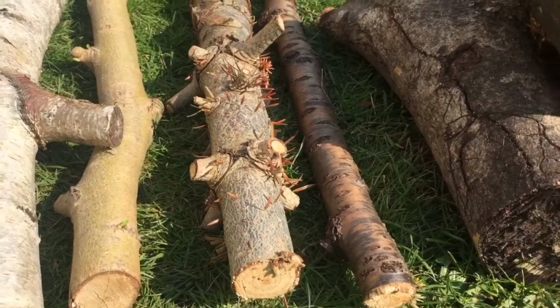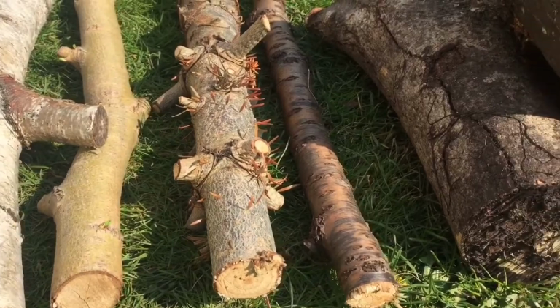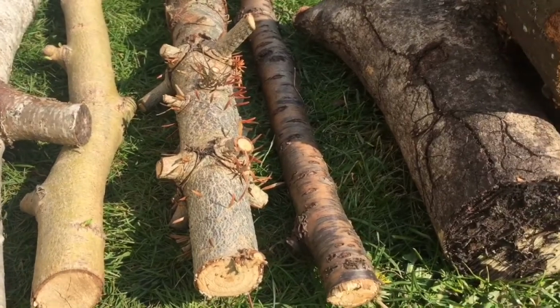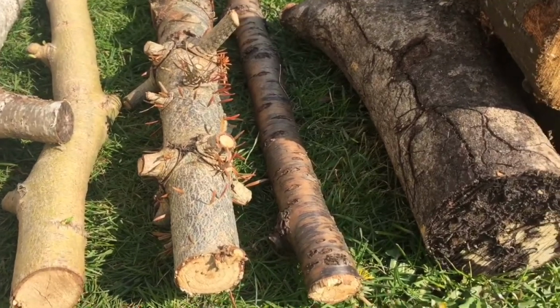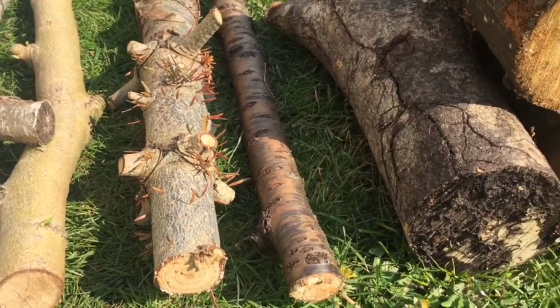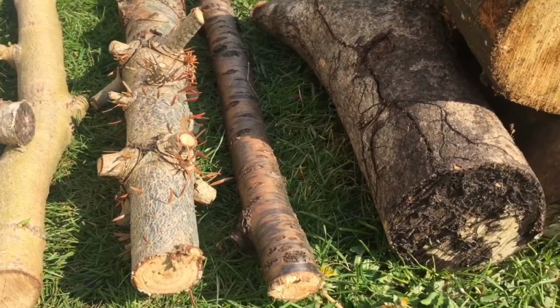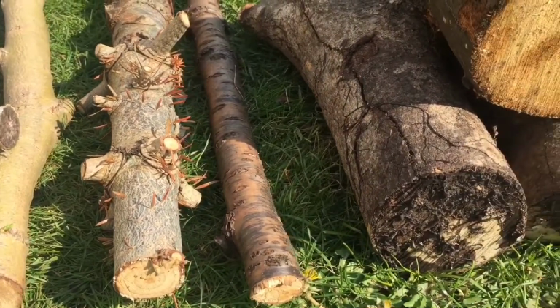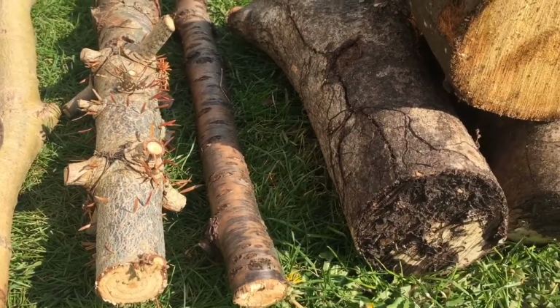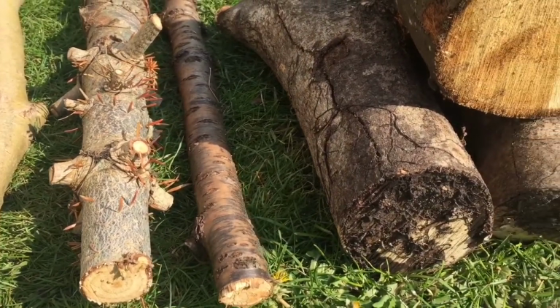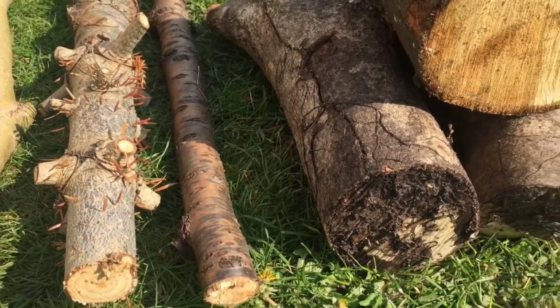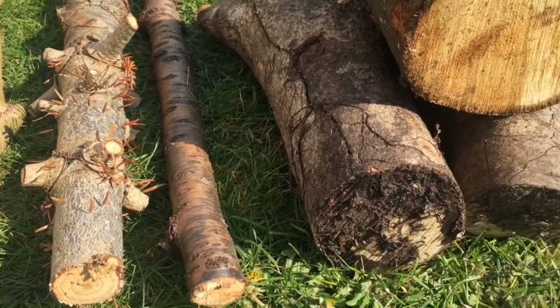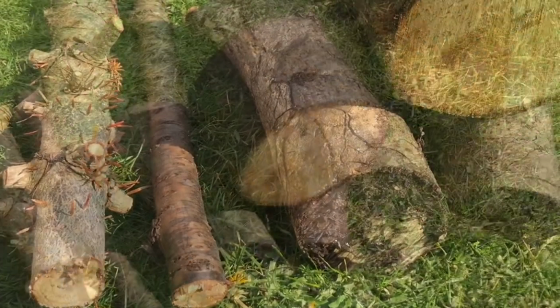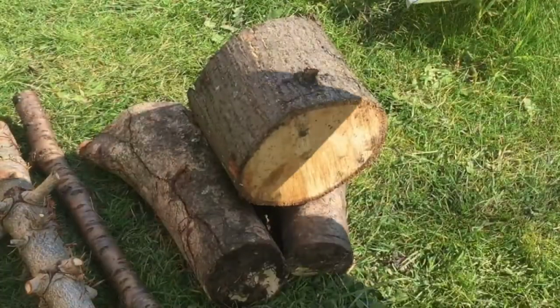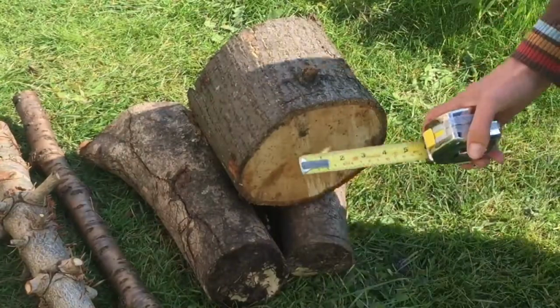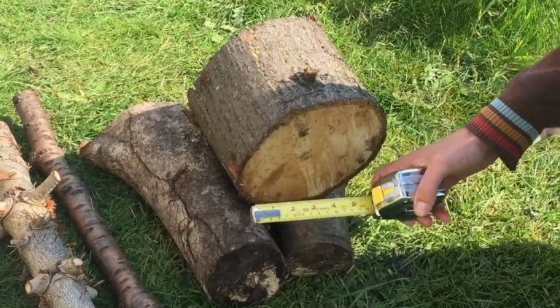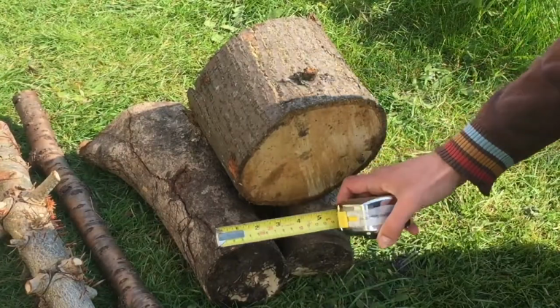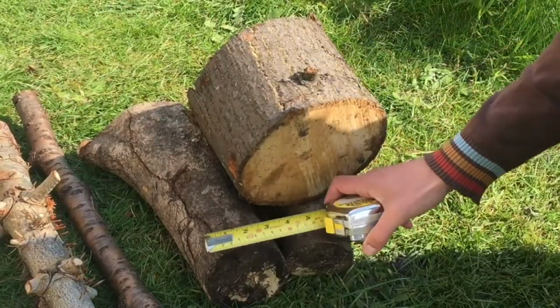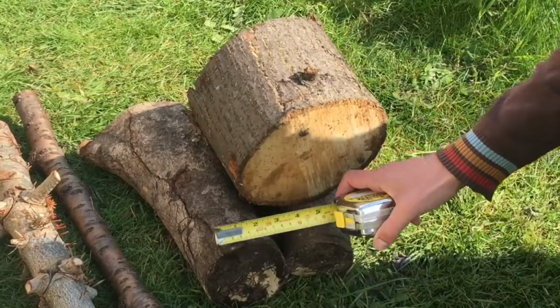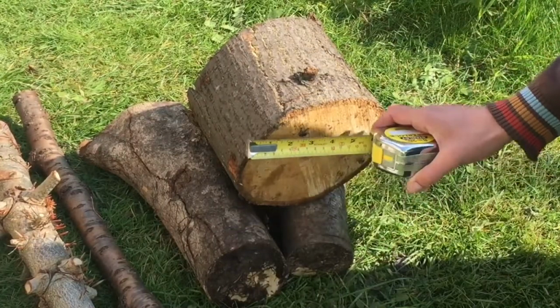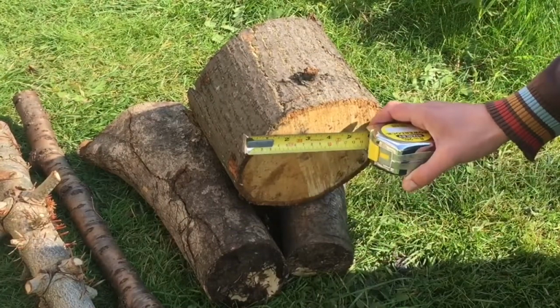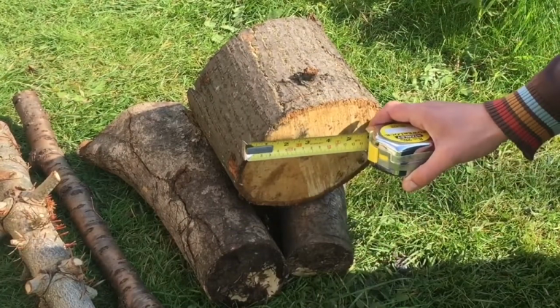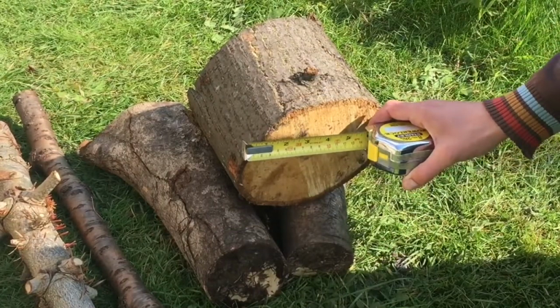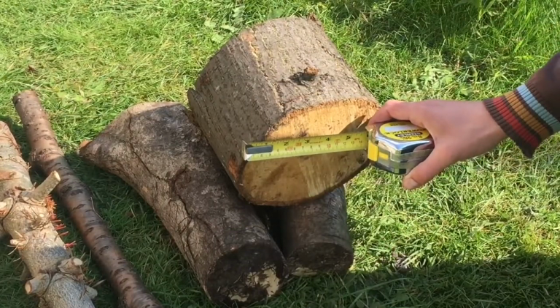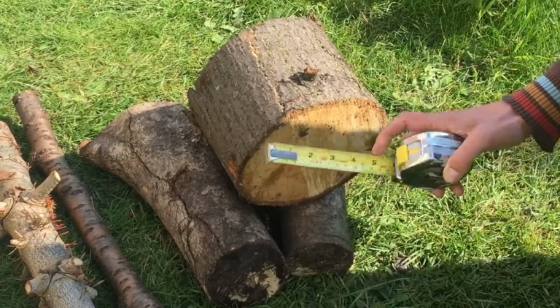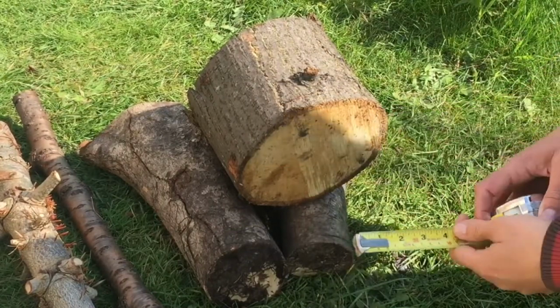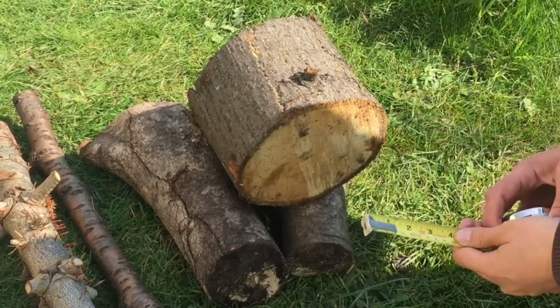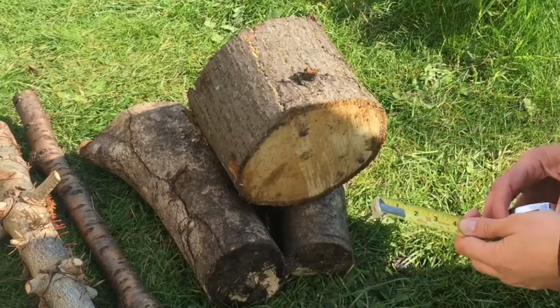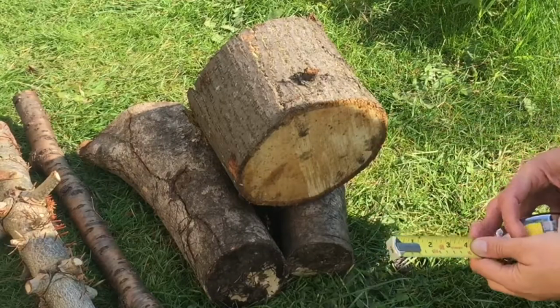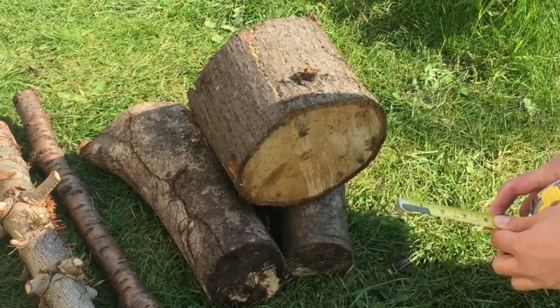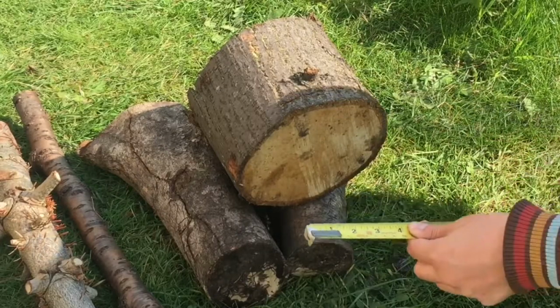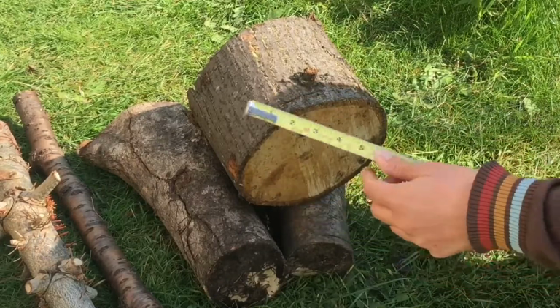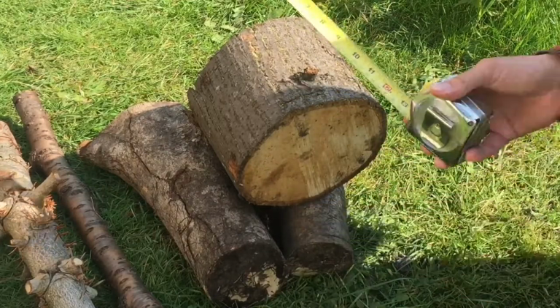Variety provides the best results, so you should create your pile from different species and sizes of log and branch. The bigger the log the more value it will provide, as it takes longer to complete the decomposing process and thus supports more life.